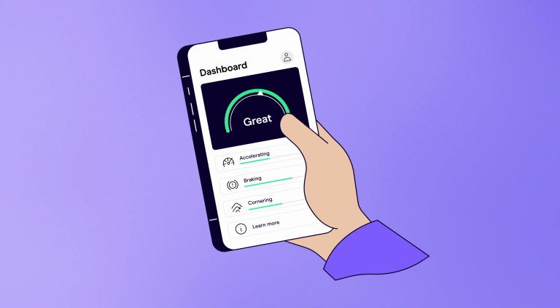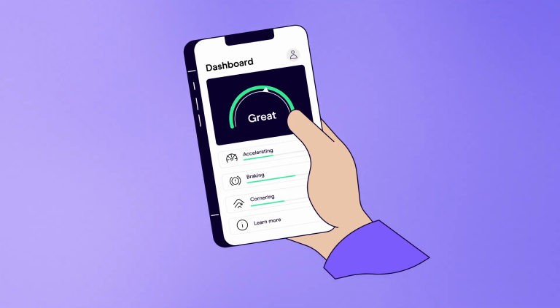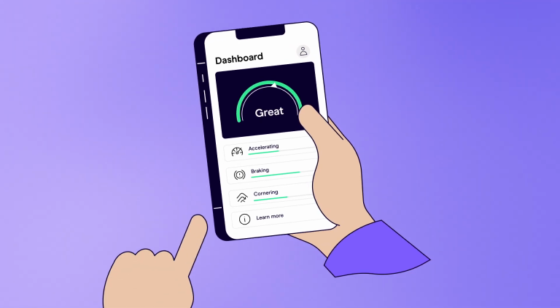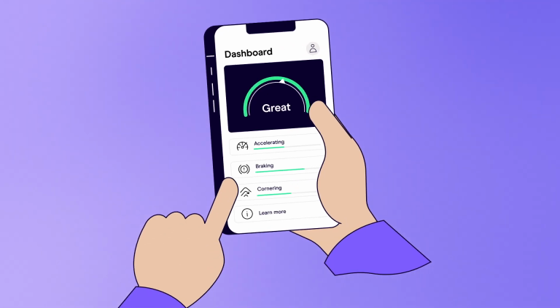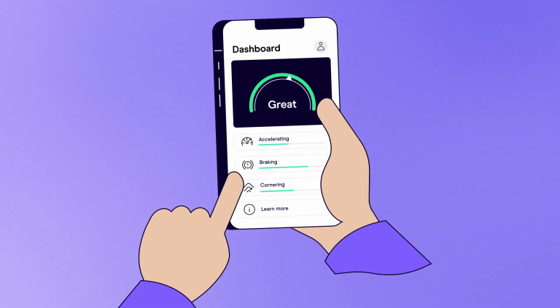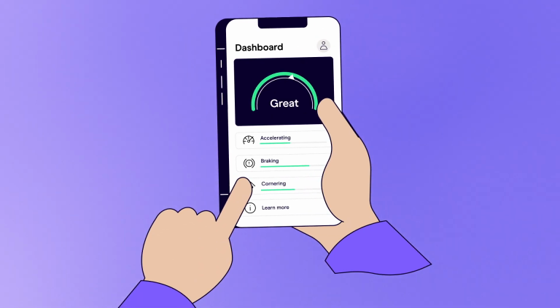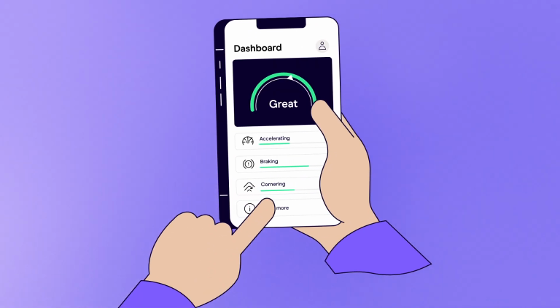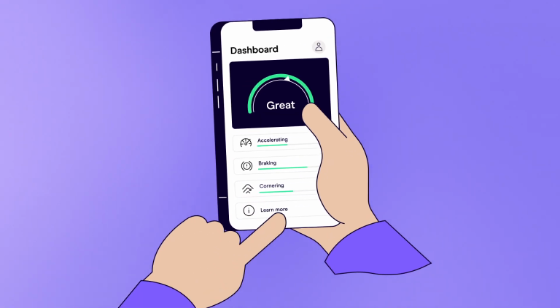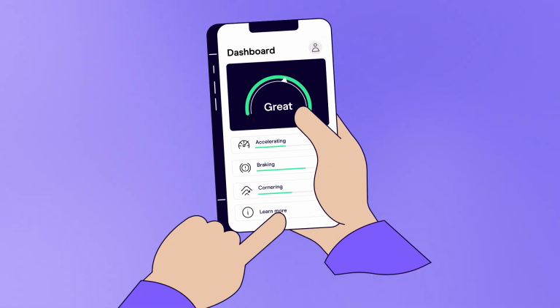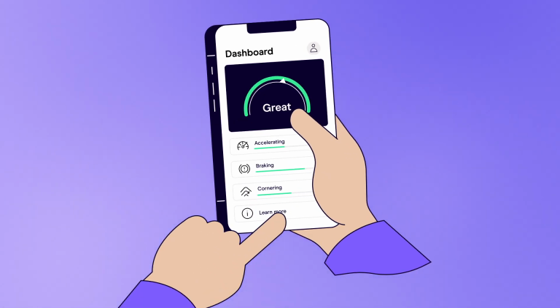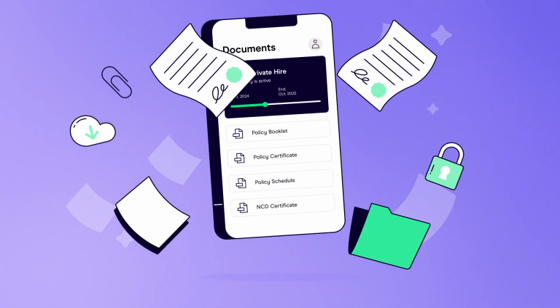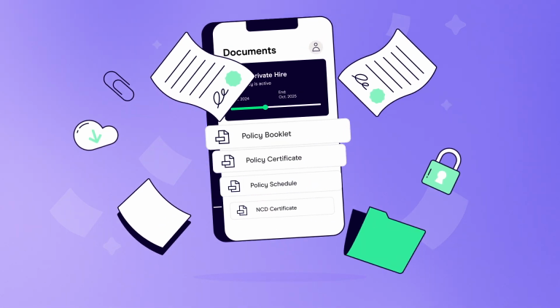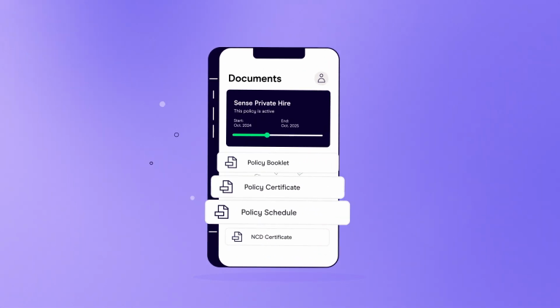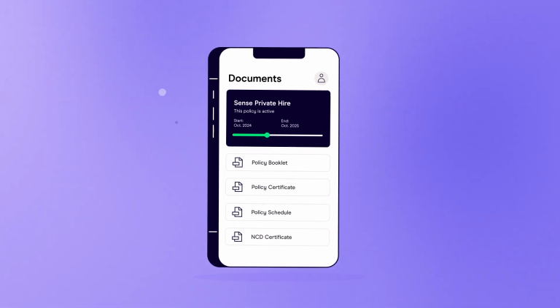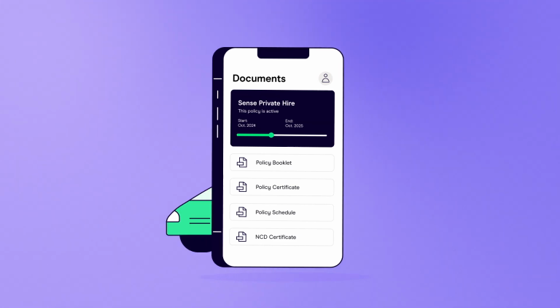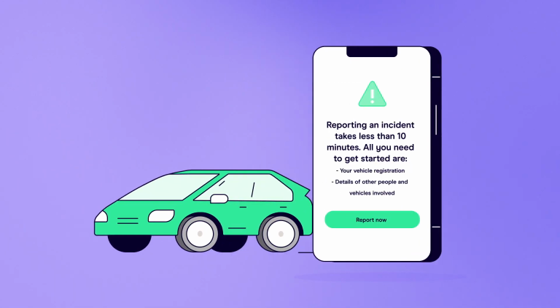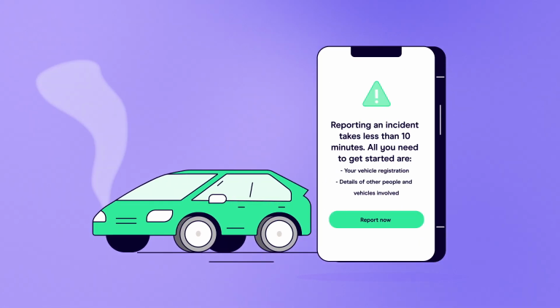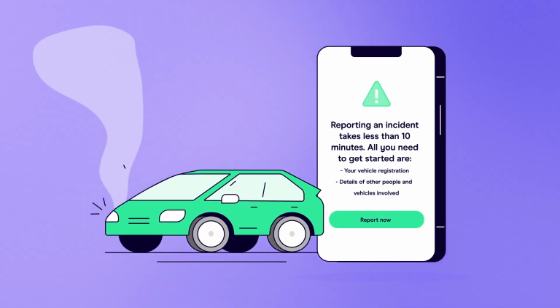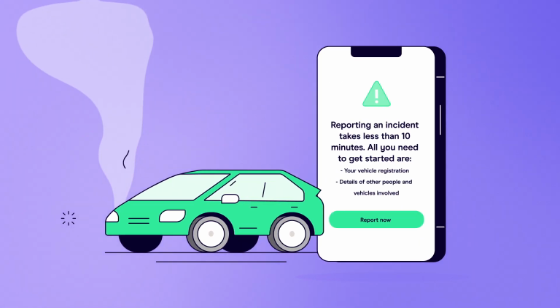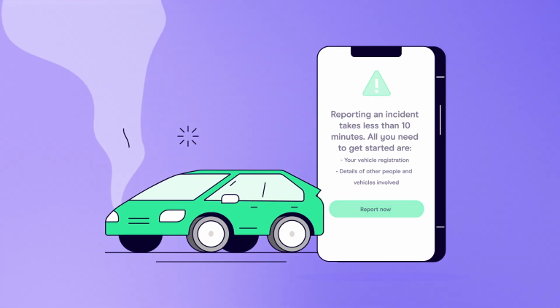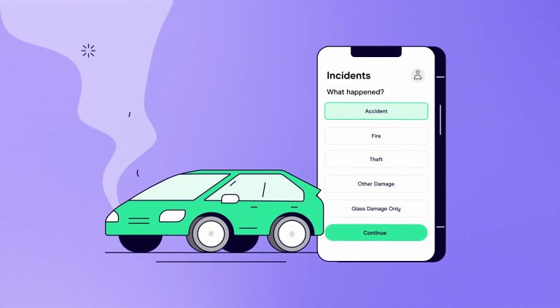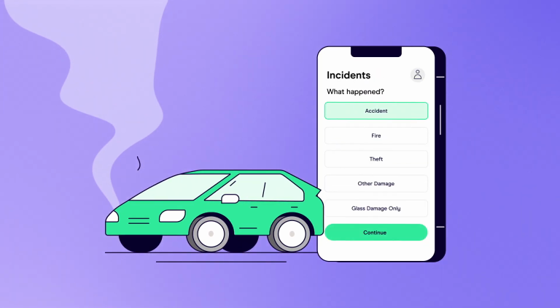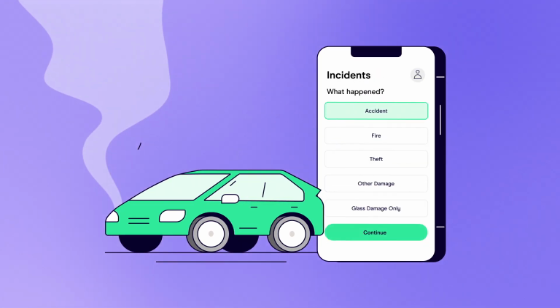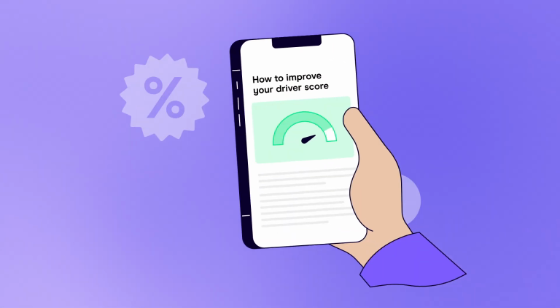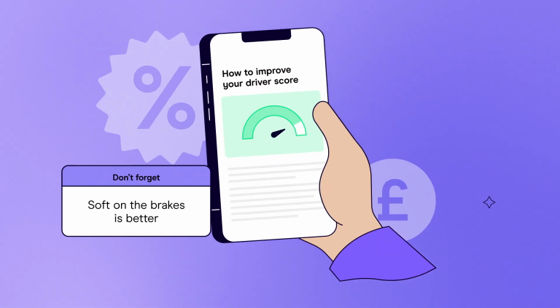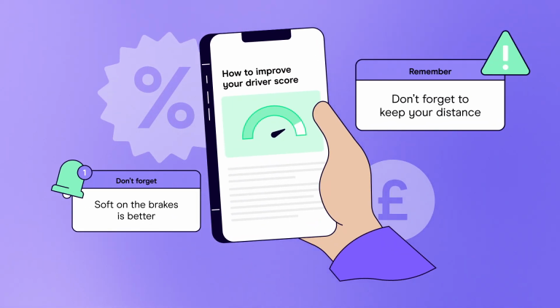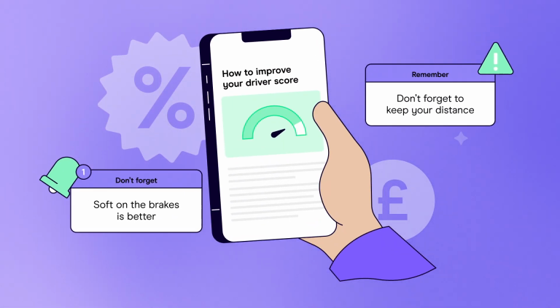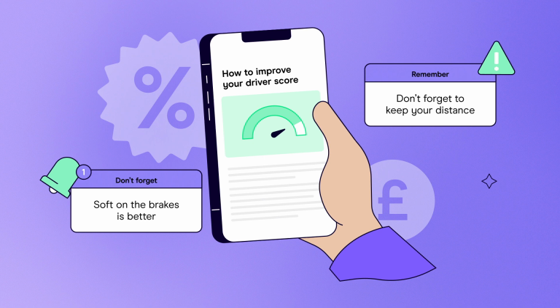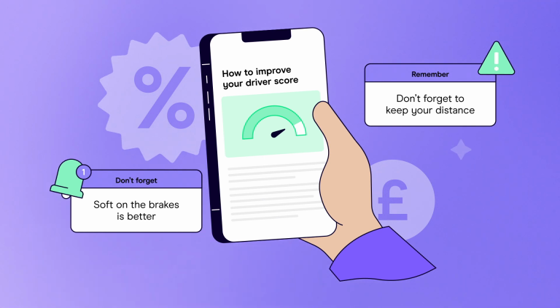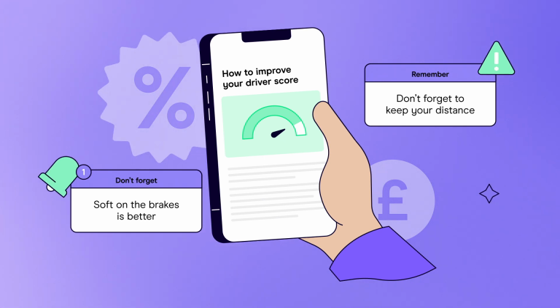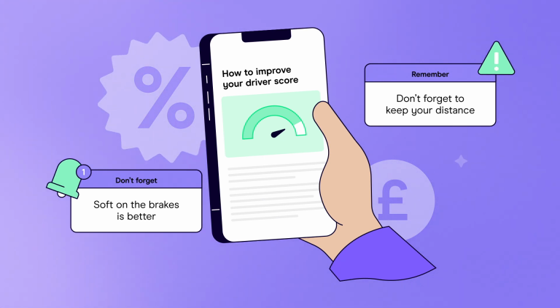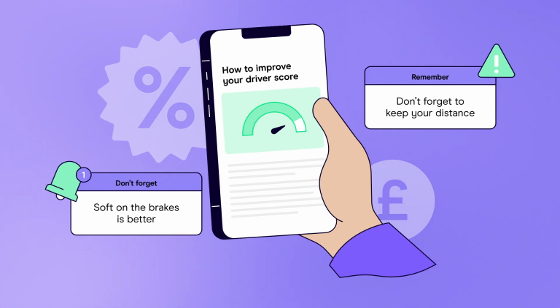You can check your personal dashboard to see how well you're driving, manage your policy documents and report incidents right from the app. You'll even get tips to help you improve your driving and earn better discounts.